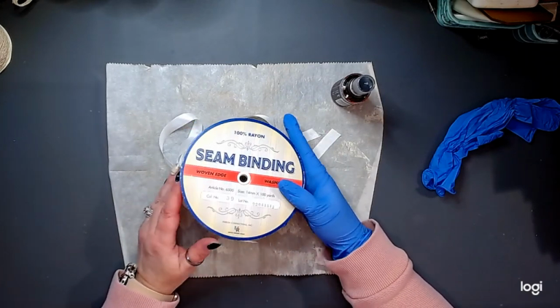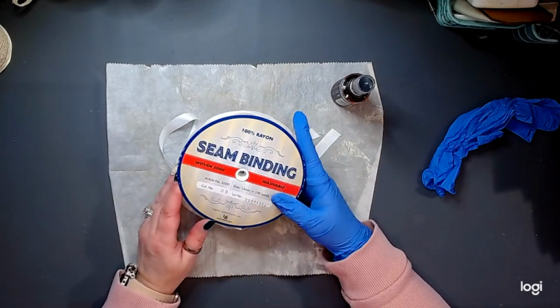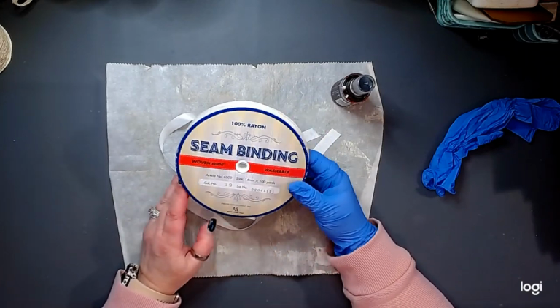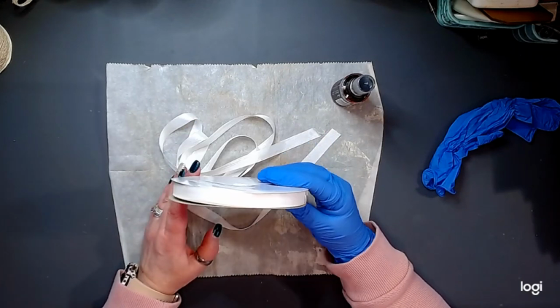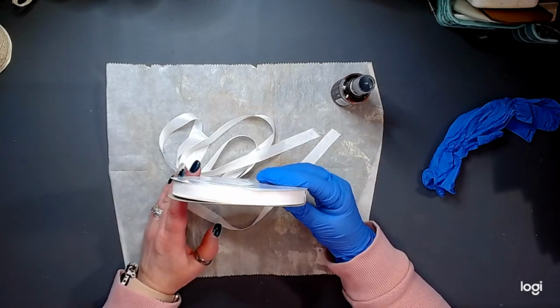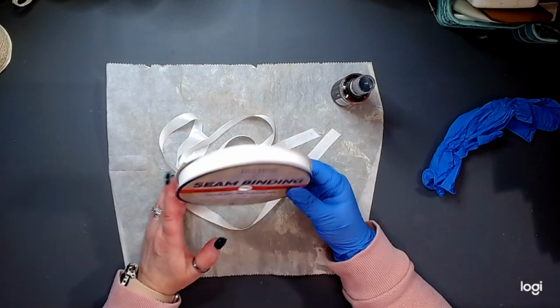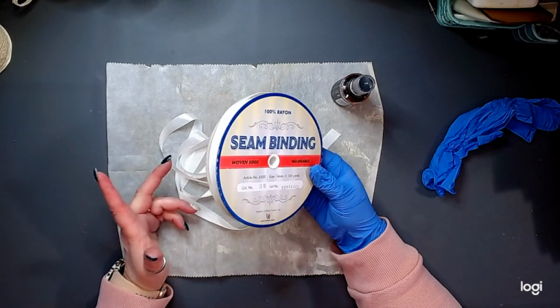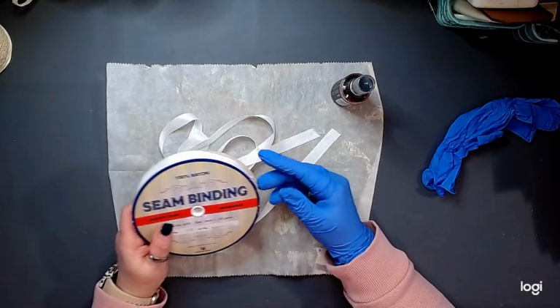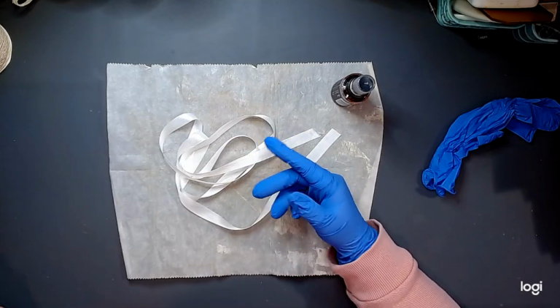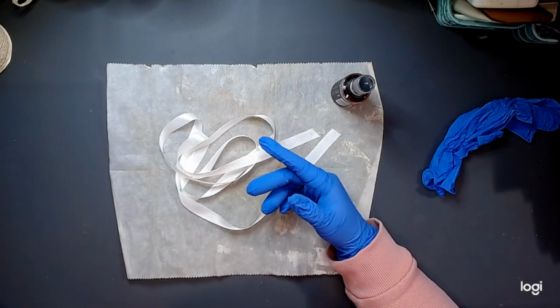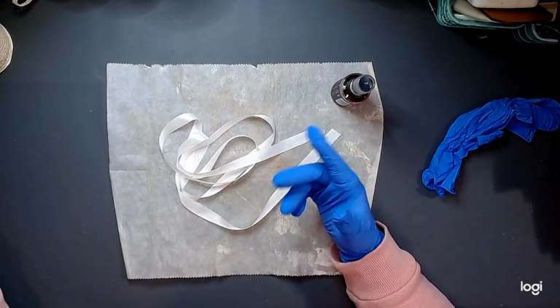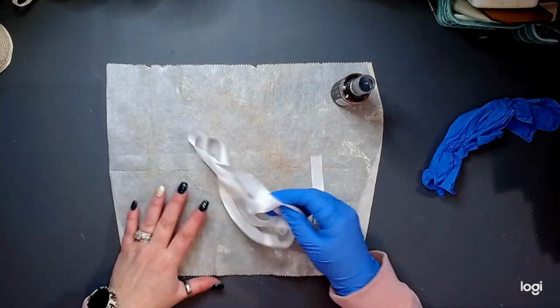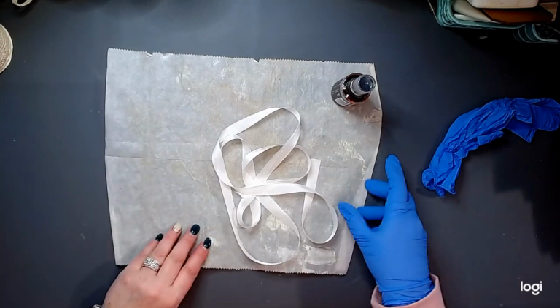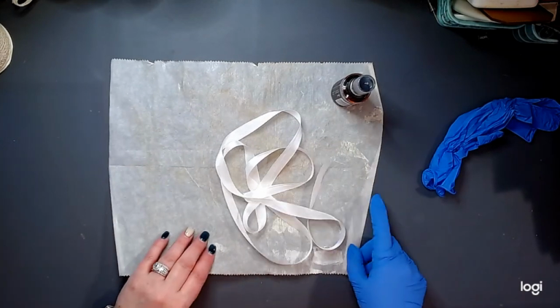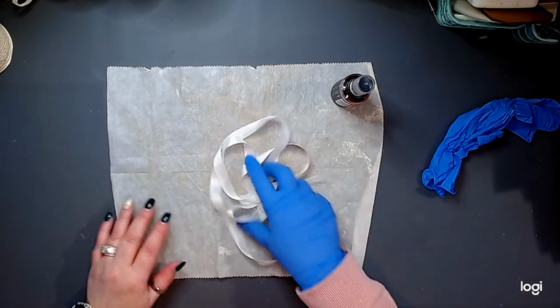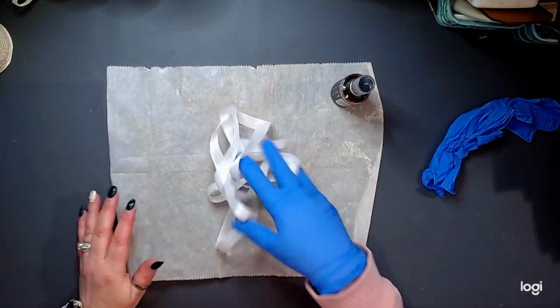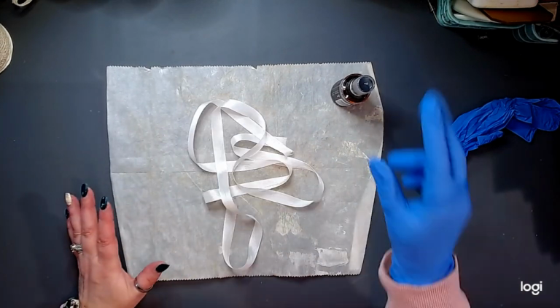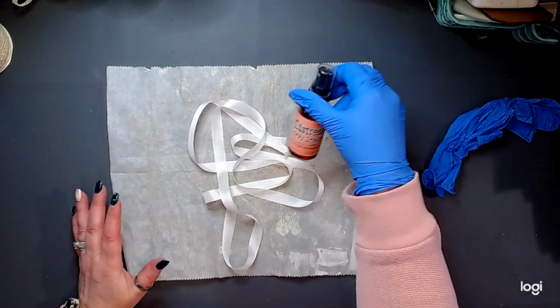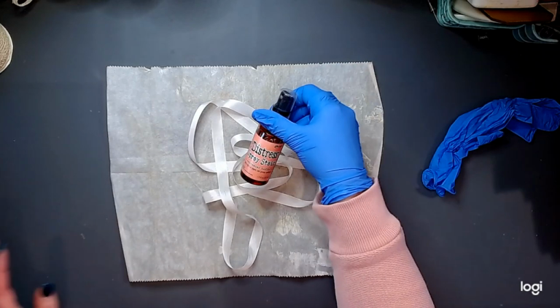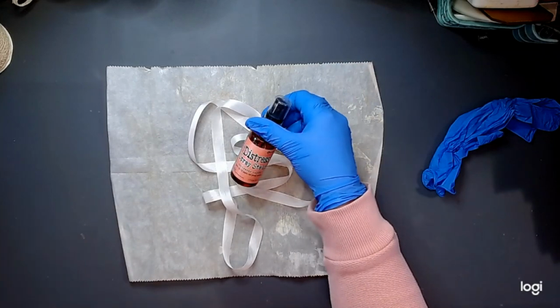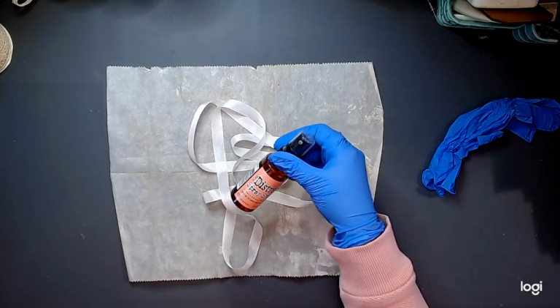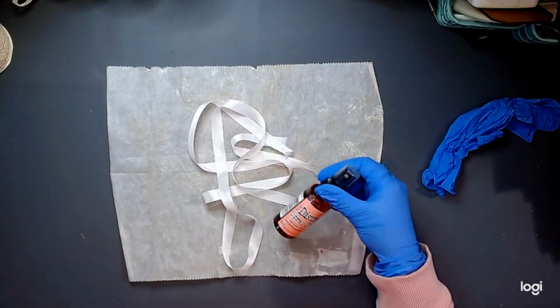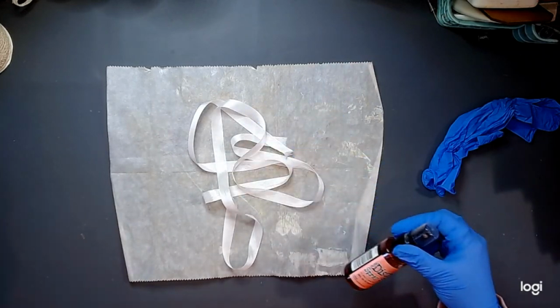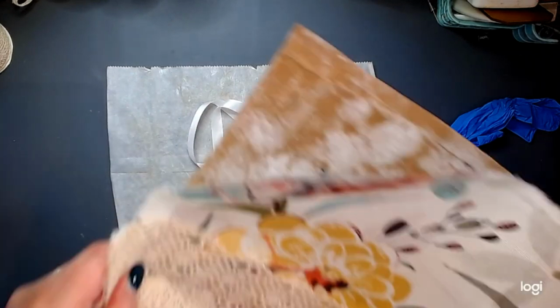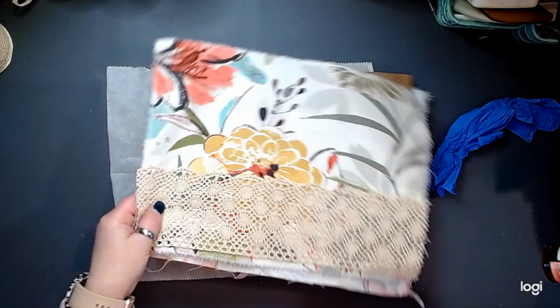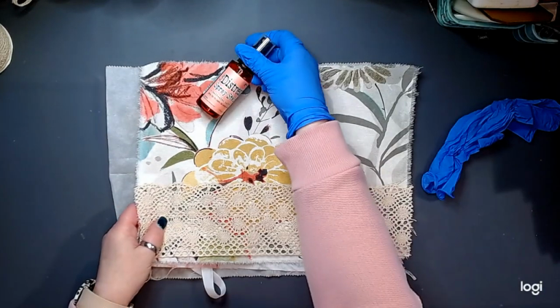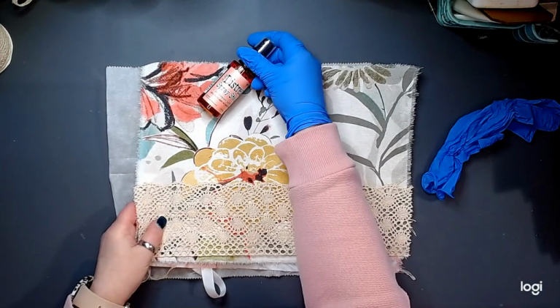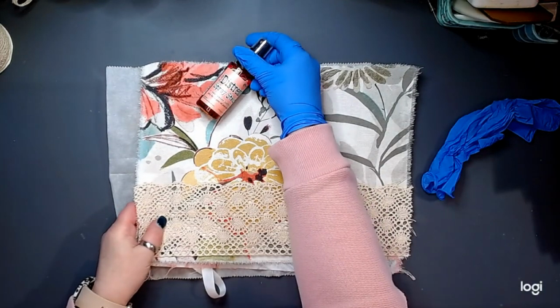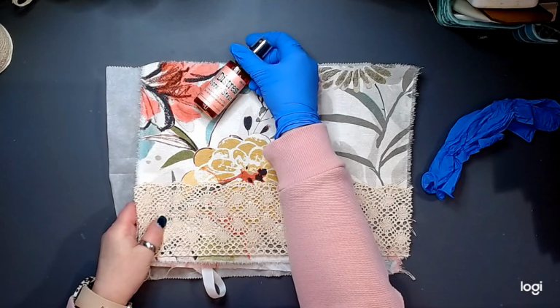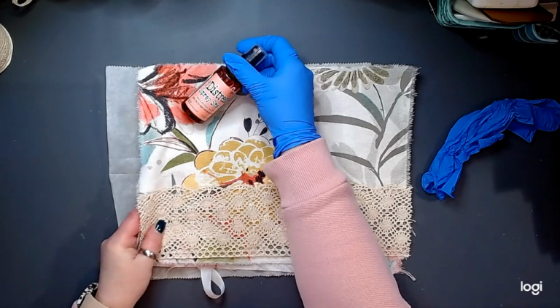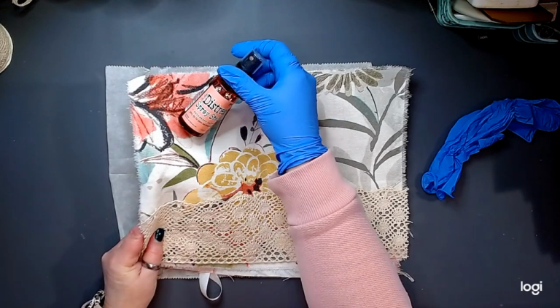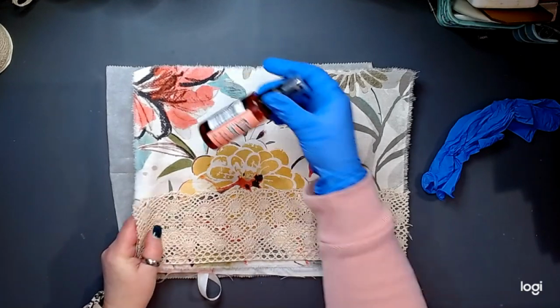I bought this seam binding and it is just plain white, so guess what? It can become whatever color you want it to be. And I want mine to be this saltwater taffy color — because look at that.